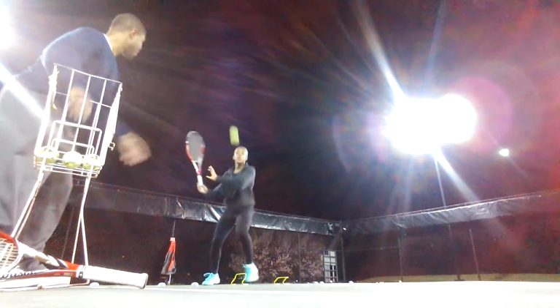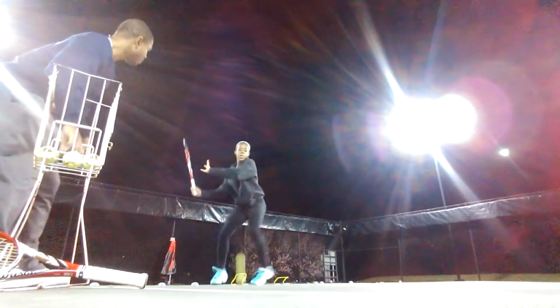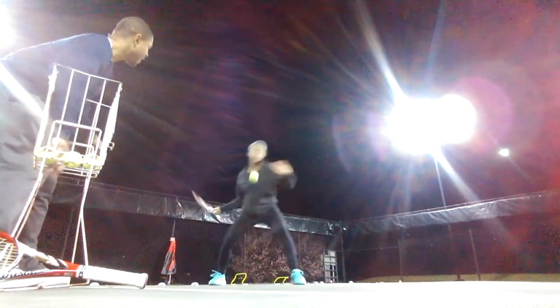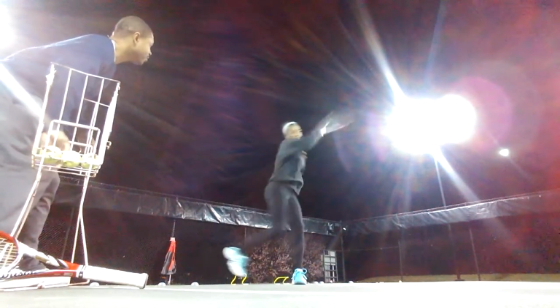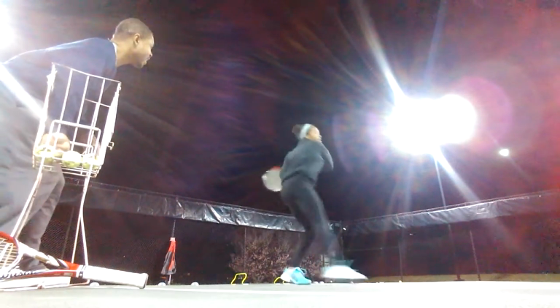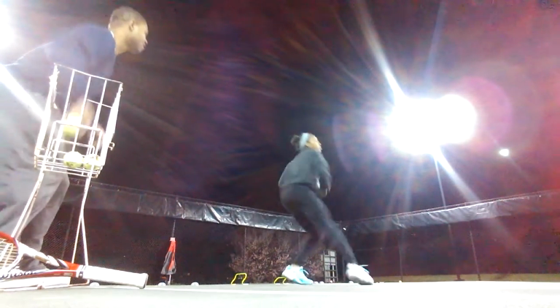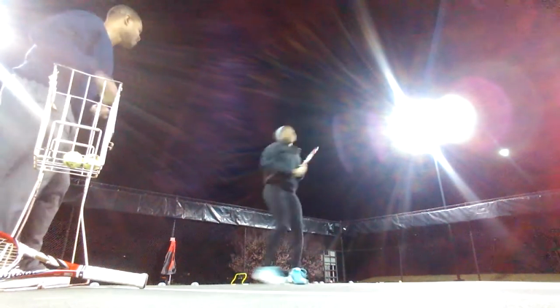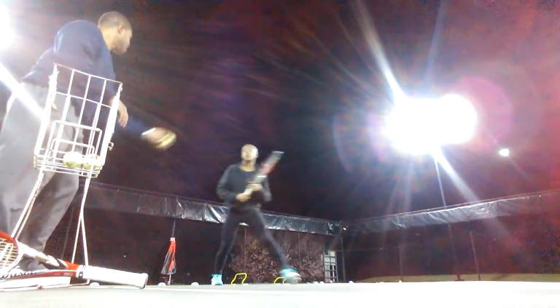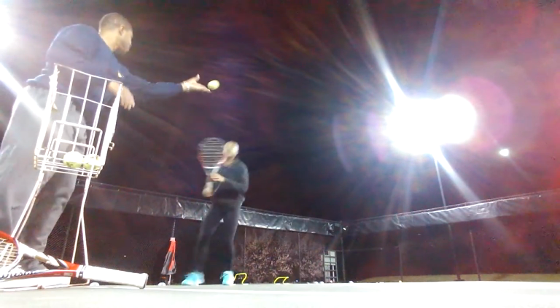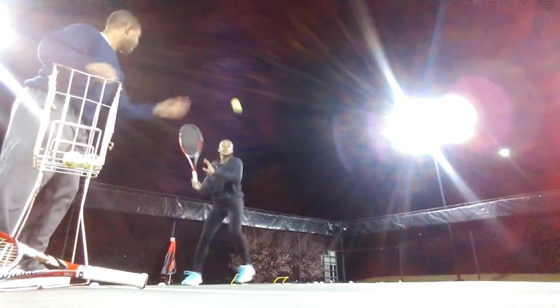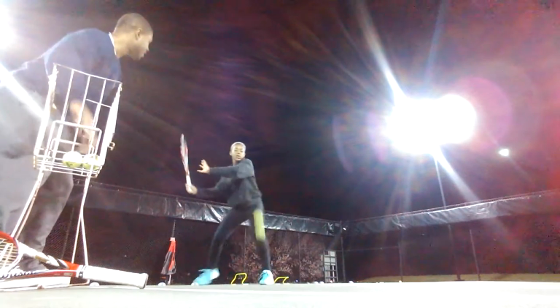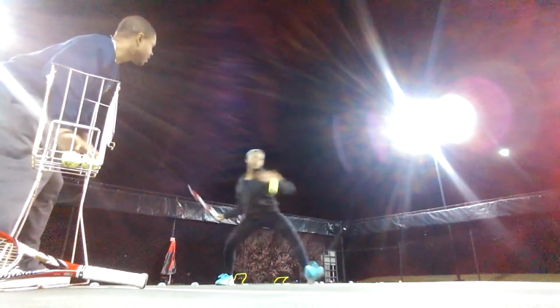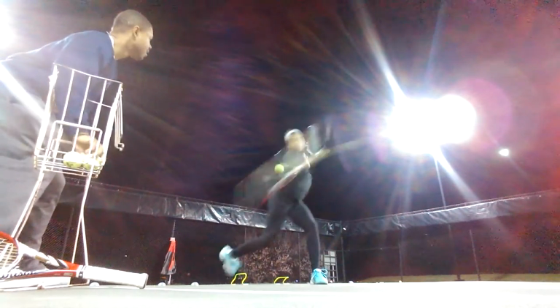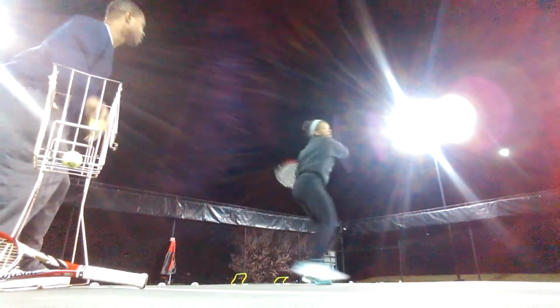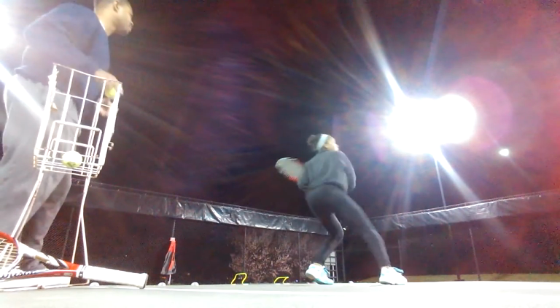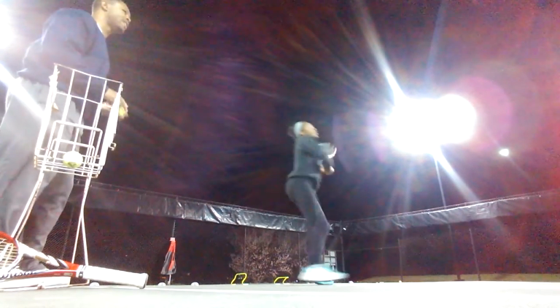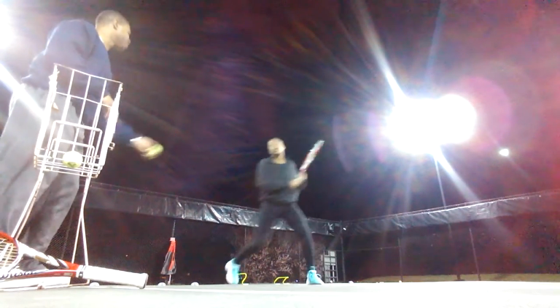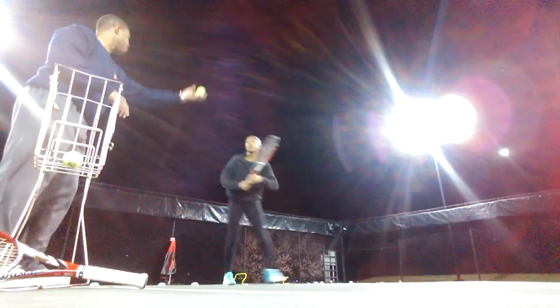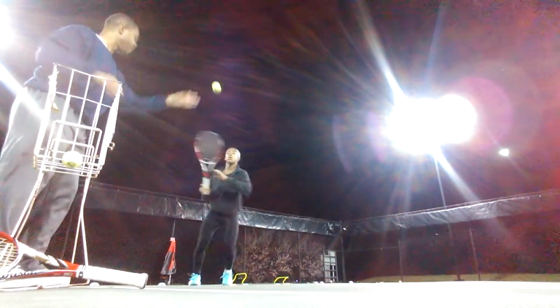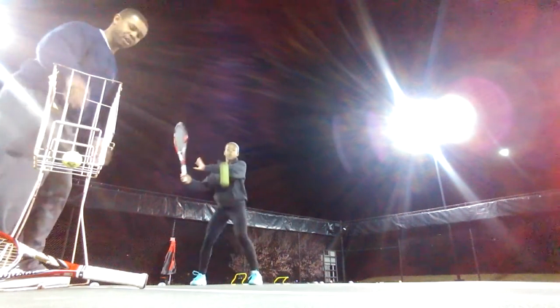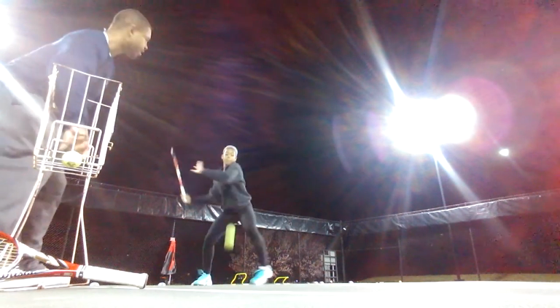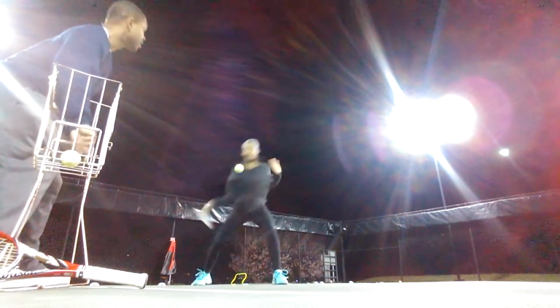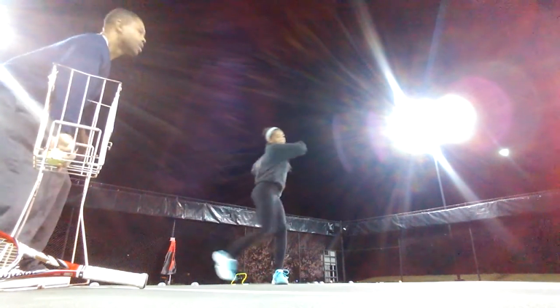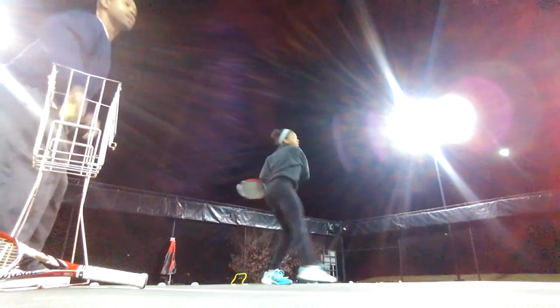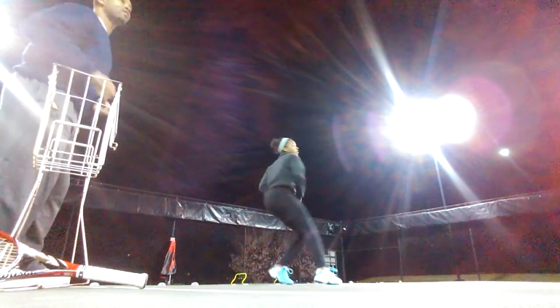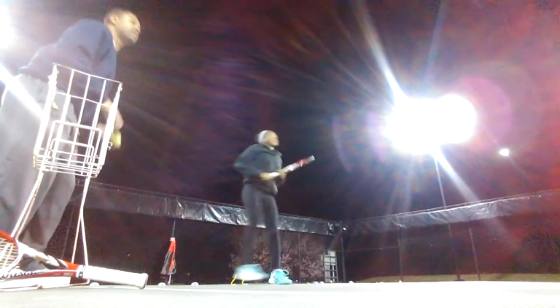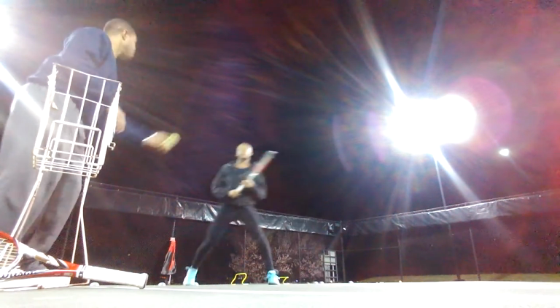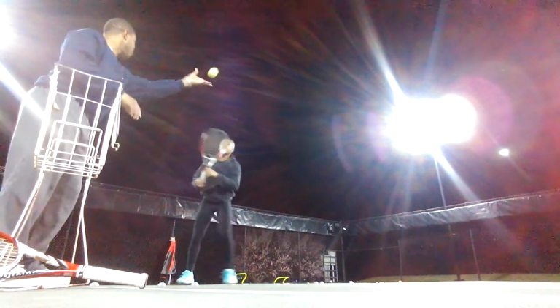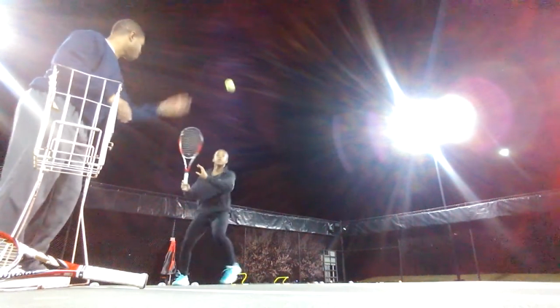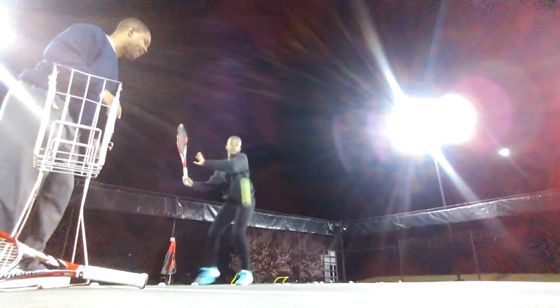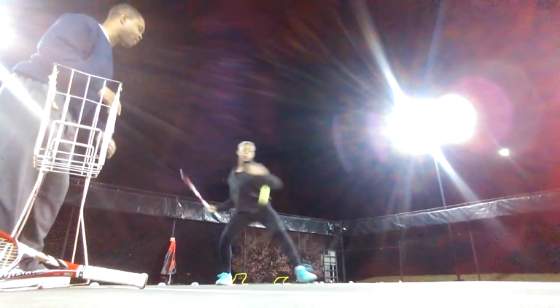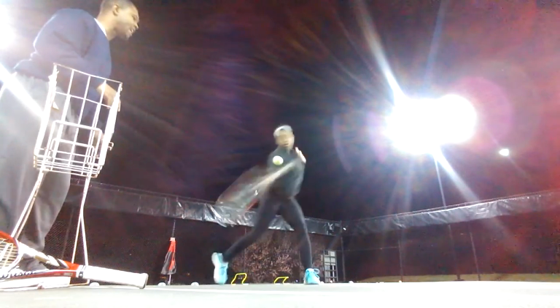Come on. Rotate. Rotate. Rotate. Come on, now over your shoulder. Now over your shoulder. Come on, last one. That's what you want. That's a great shot.